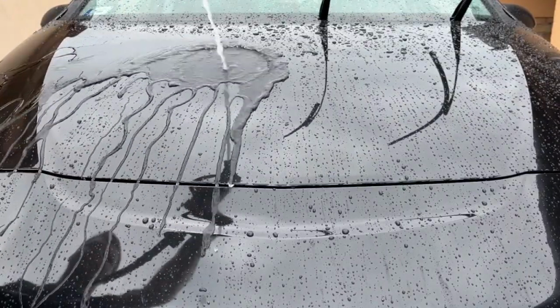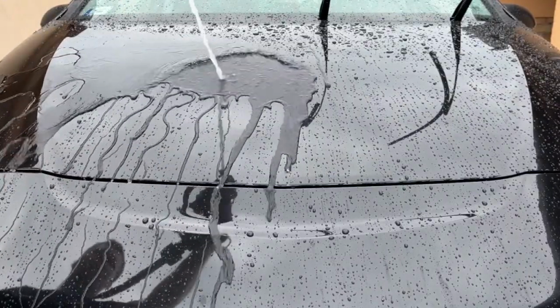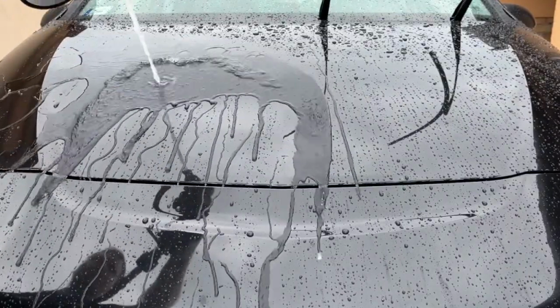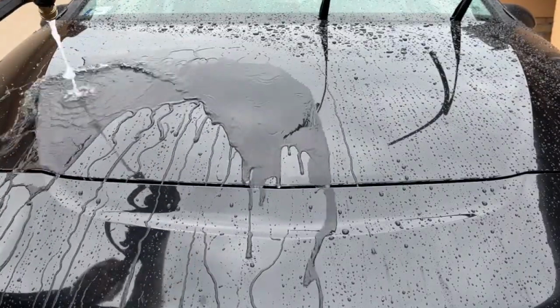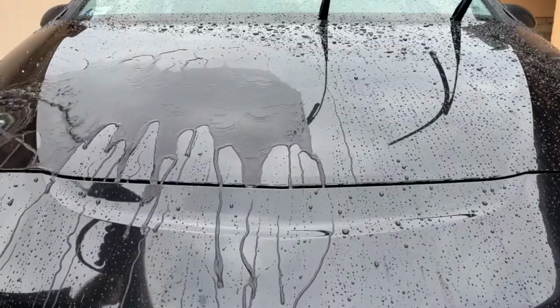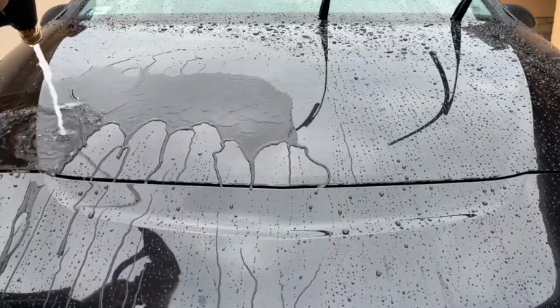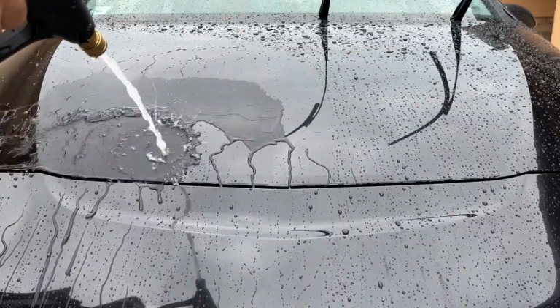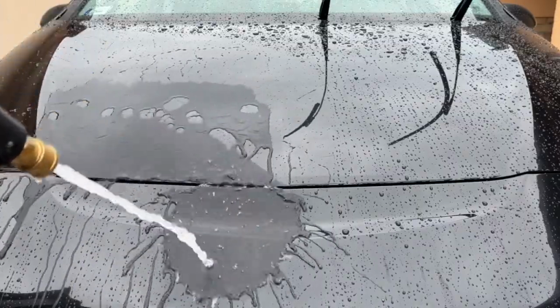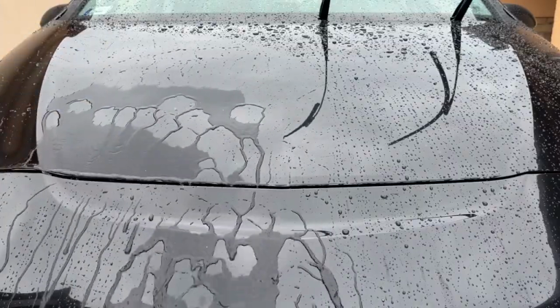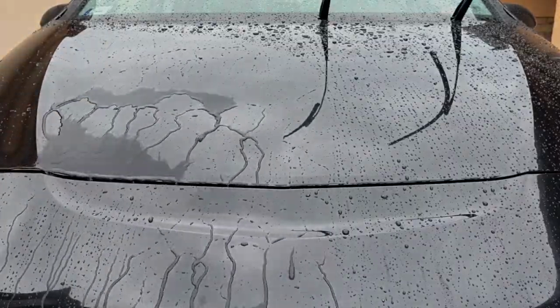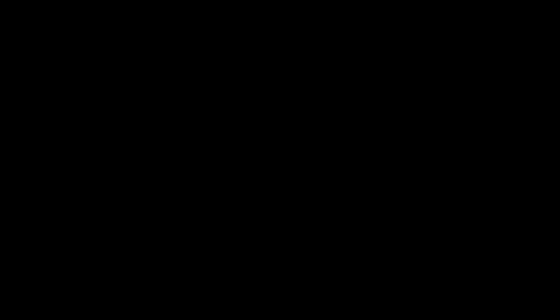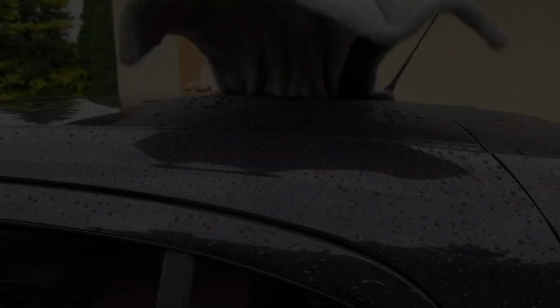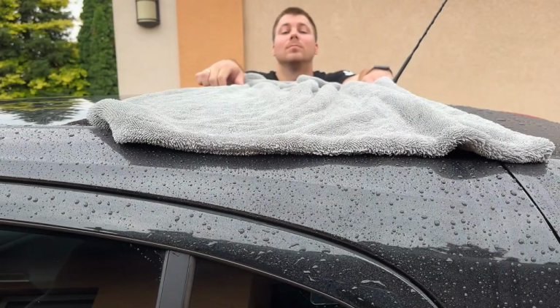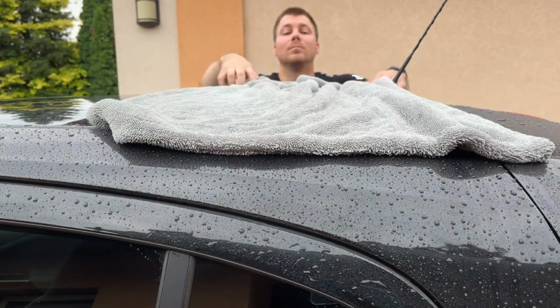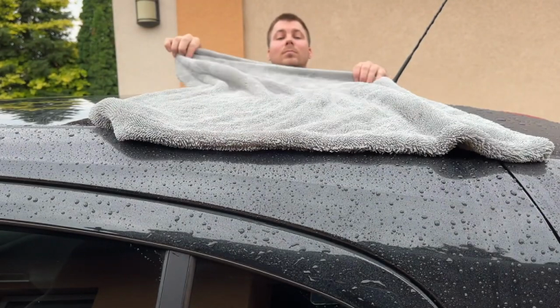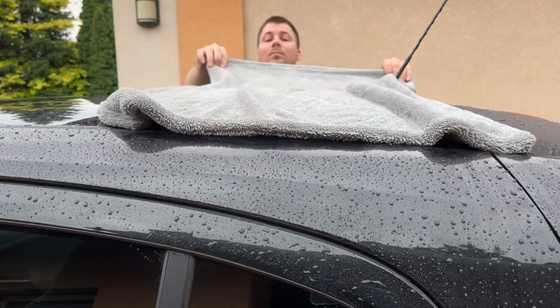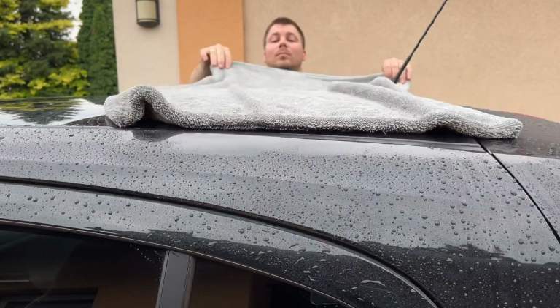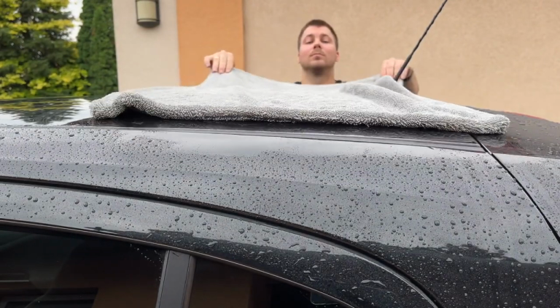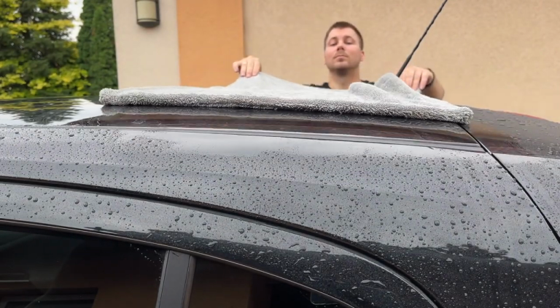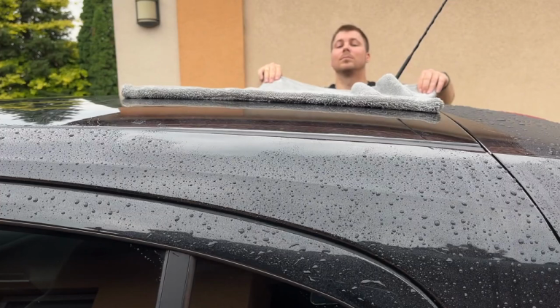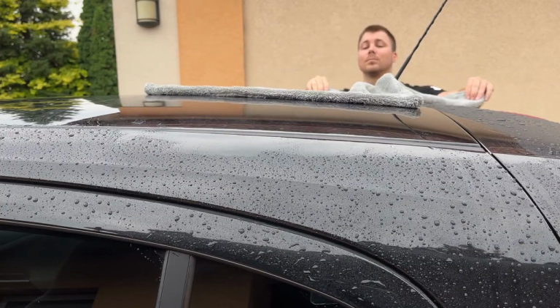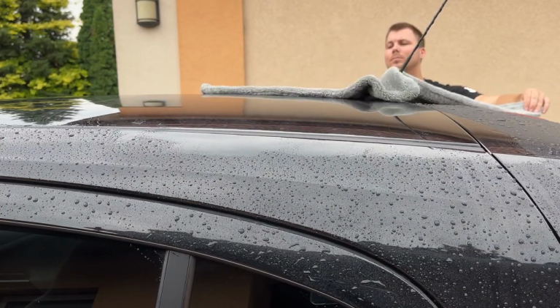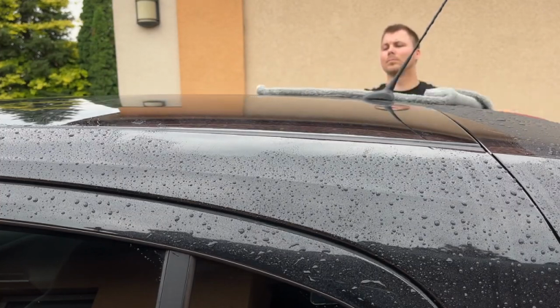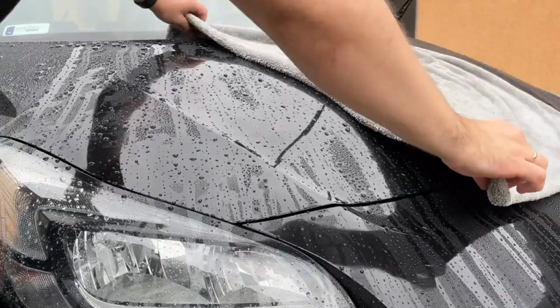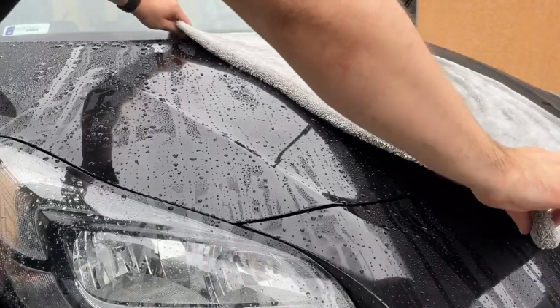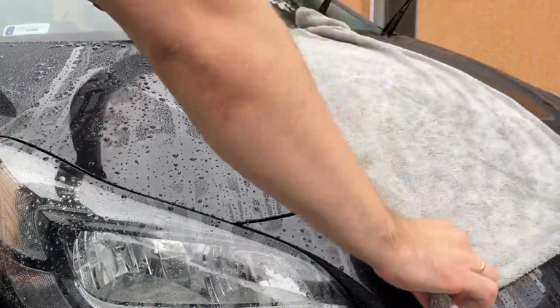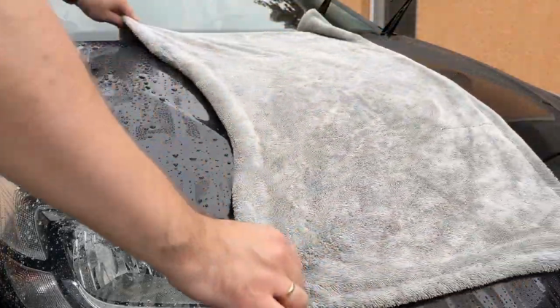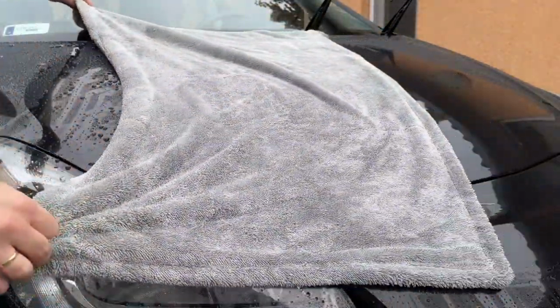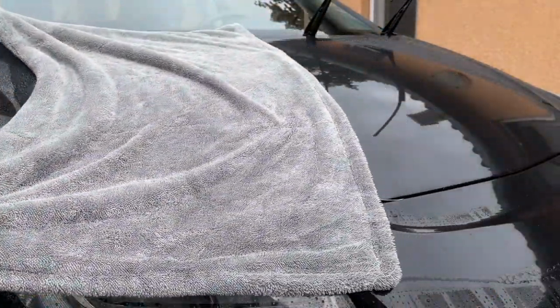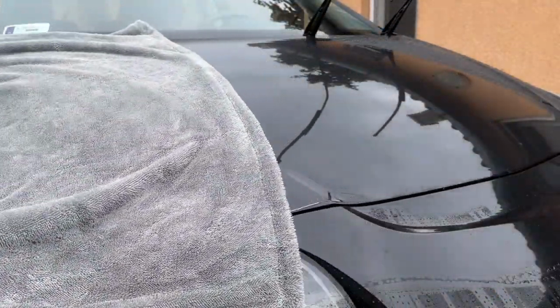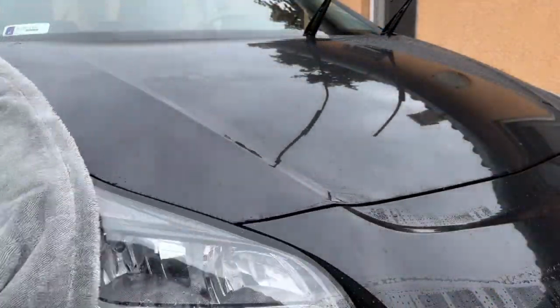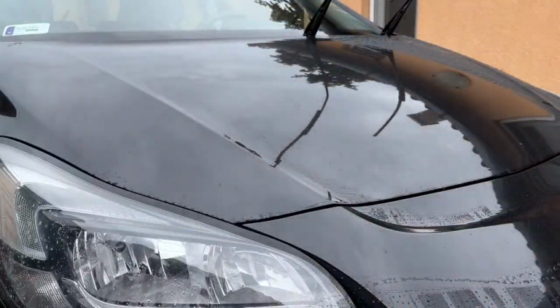Using a drying towel is optional per the instructions on the label, but Stianagloss recommends it on their website and I think it helps to achieve that little extra shine I'm always looking for.